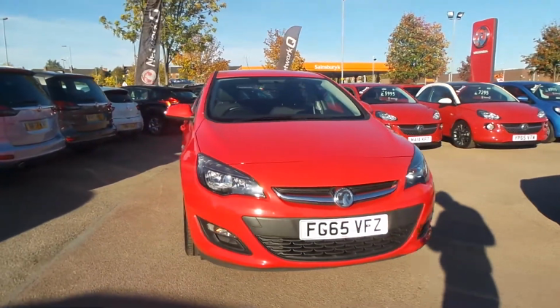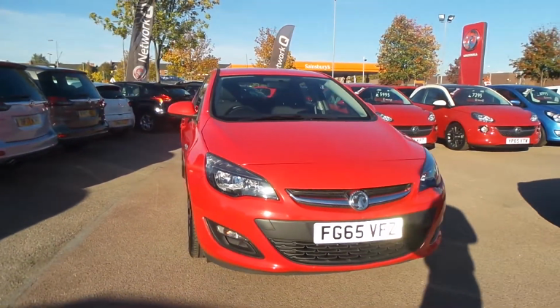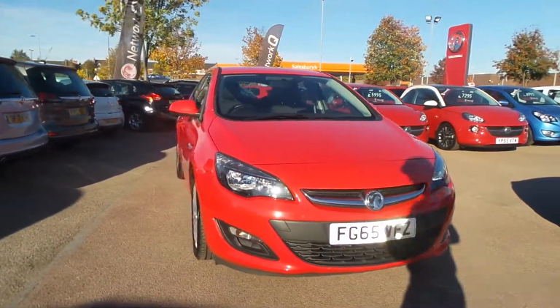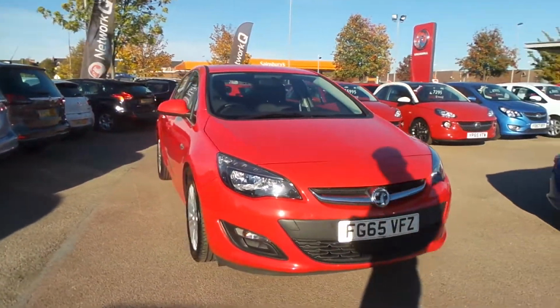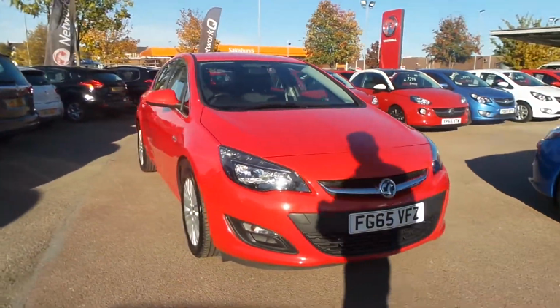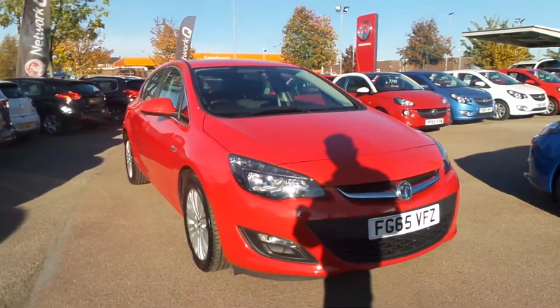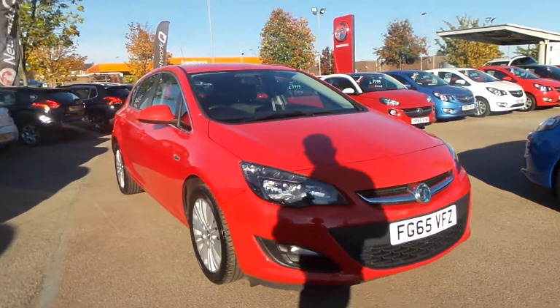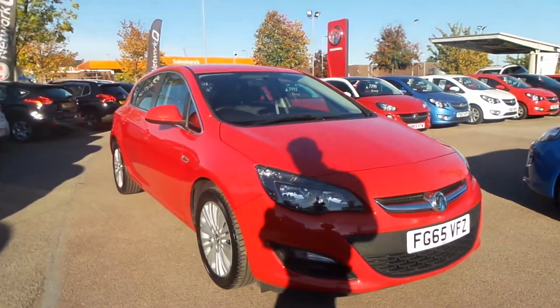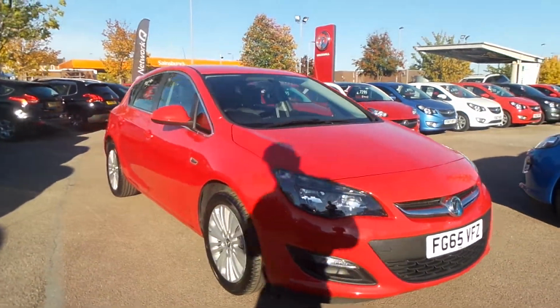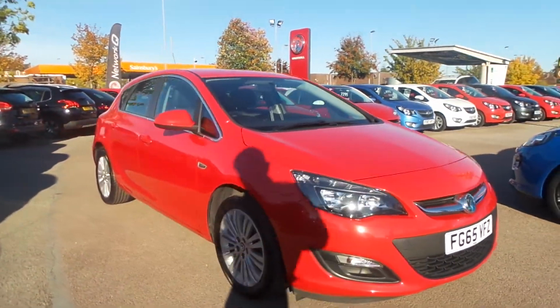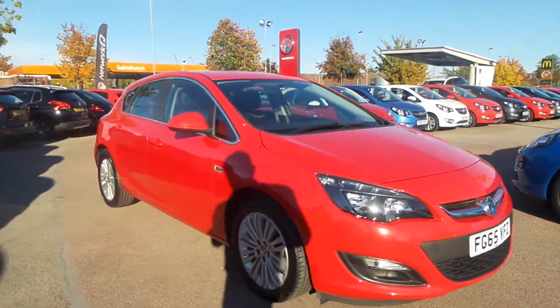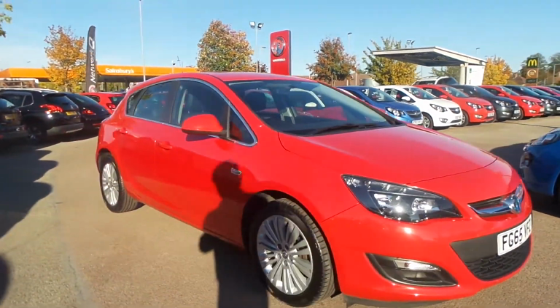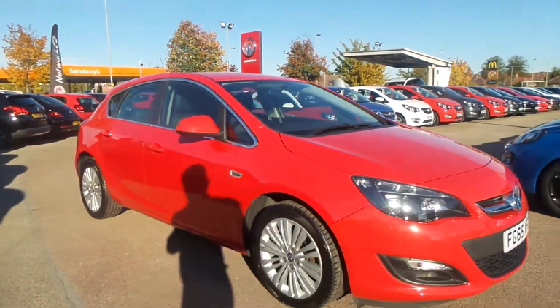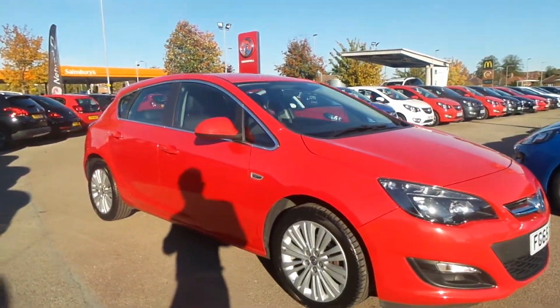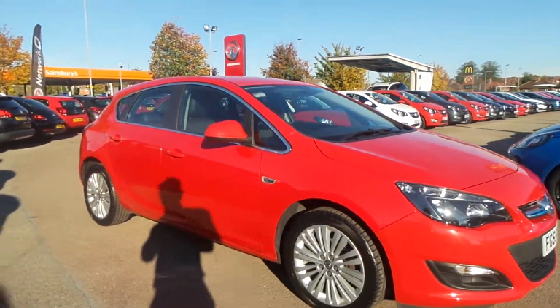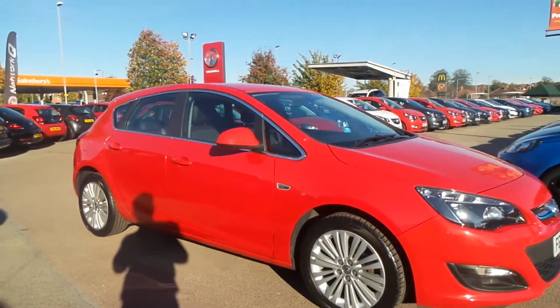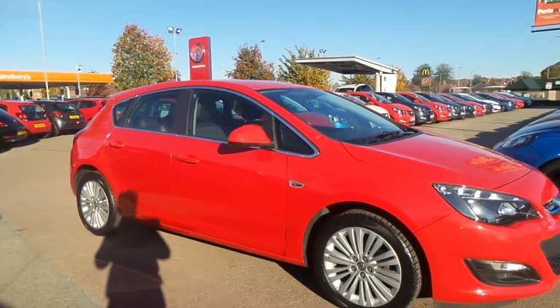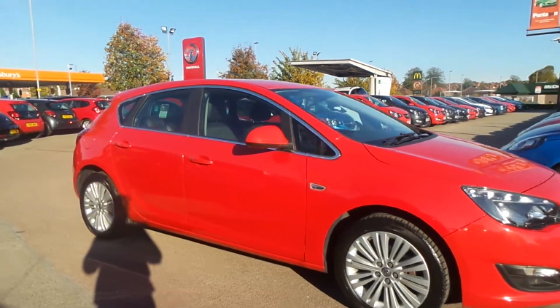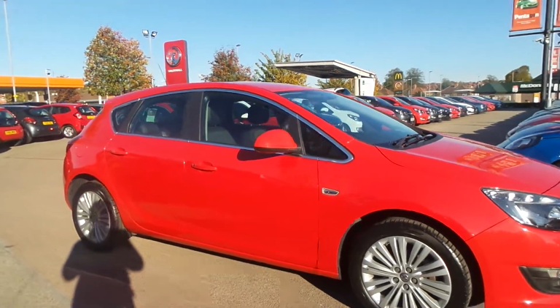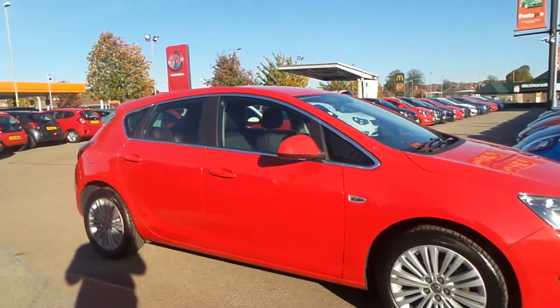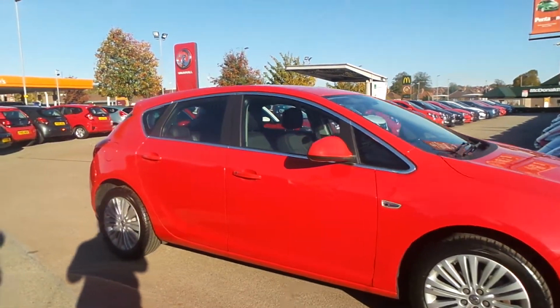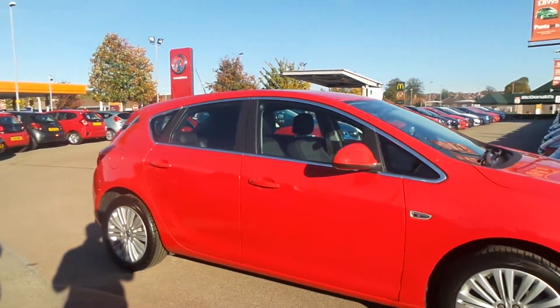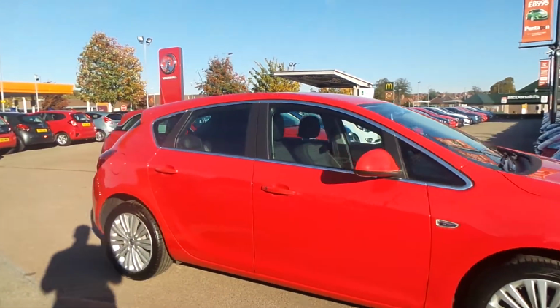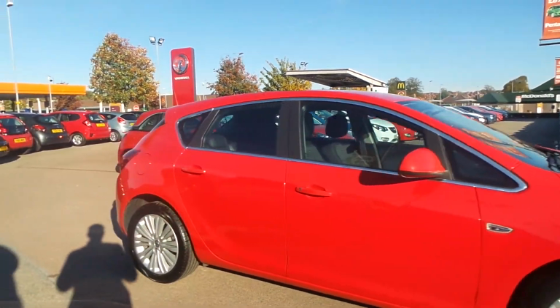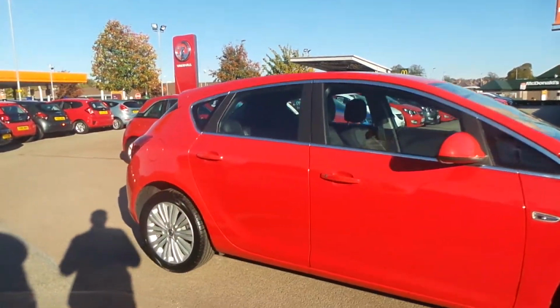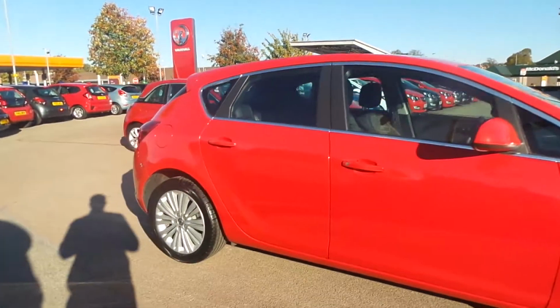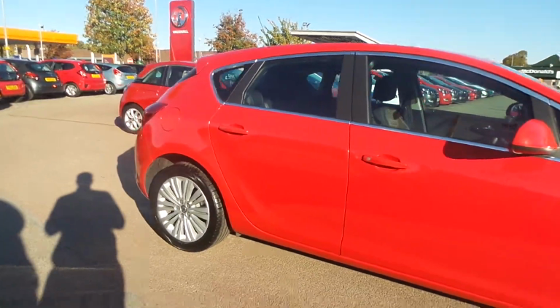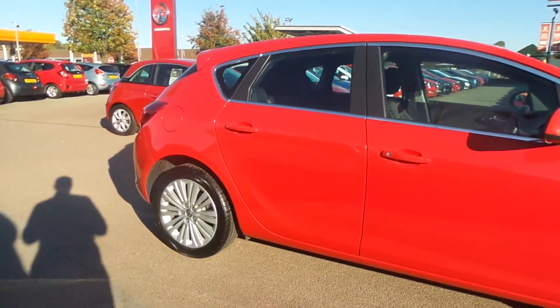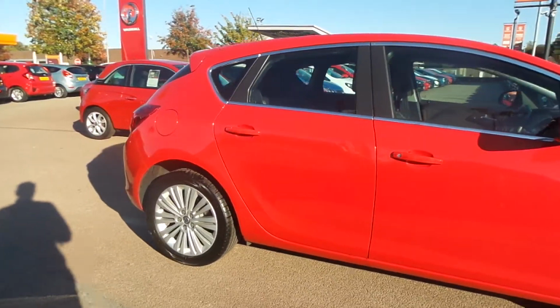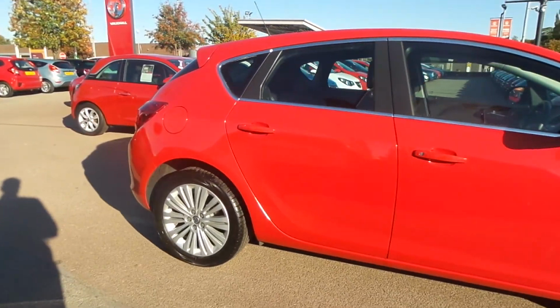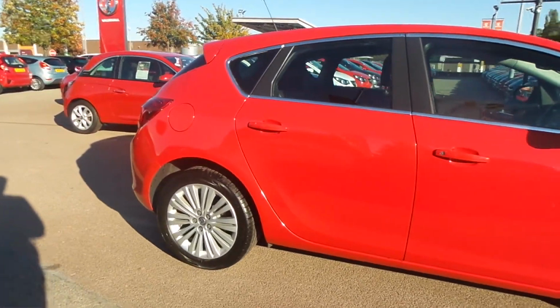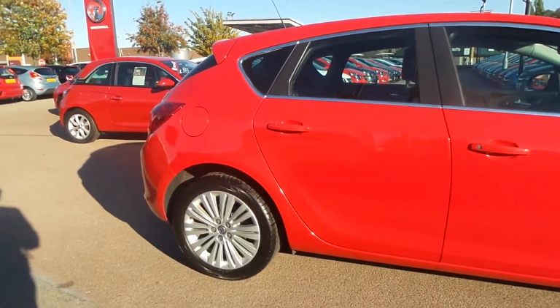Welcome to Pentacon in Nottingham, and this is our Vauxhall Asterix Sight. It has a 1.4 litre petrol engine and it was first registered in 2015.